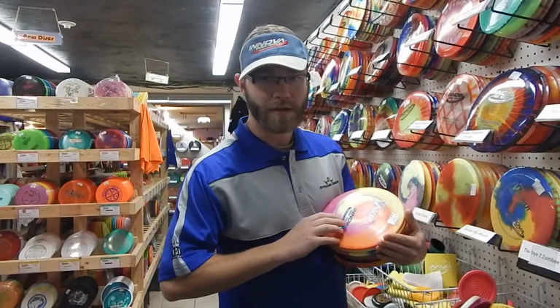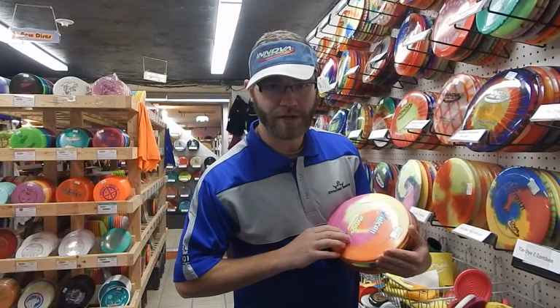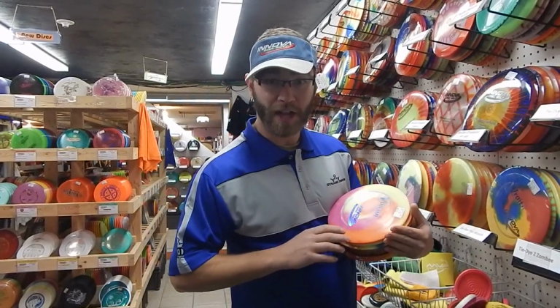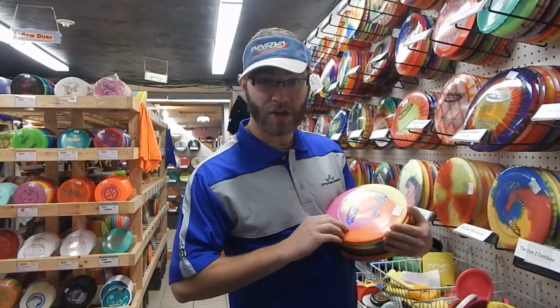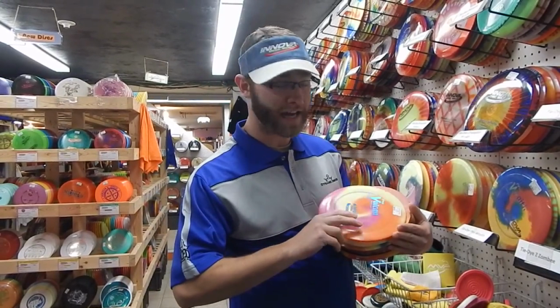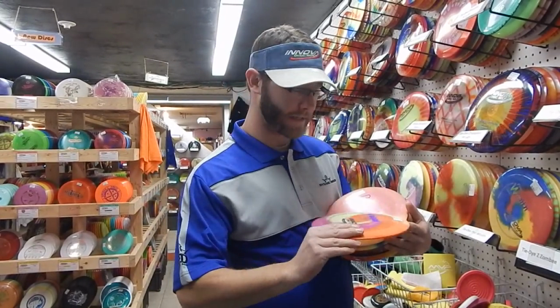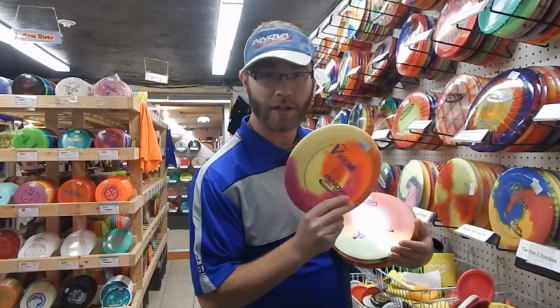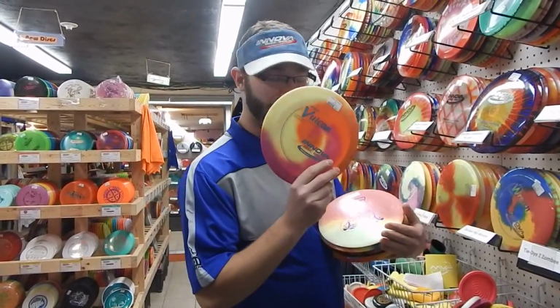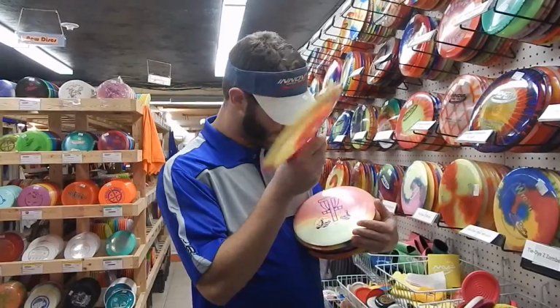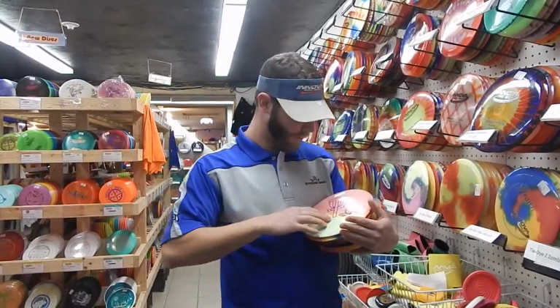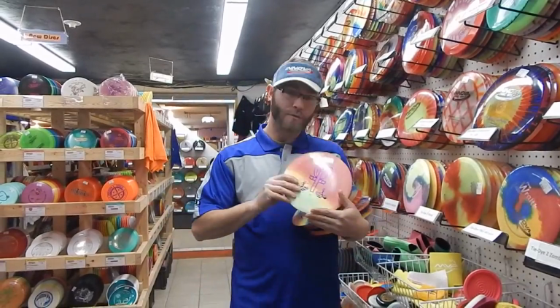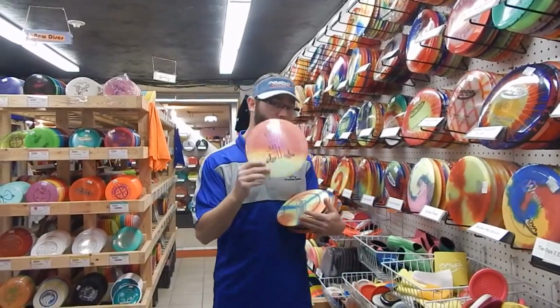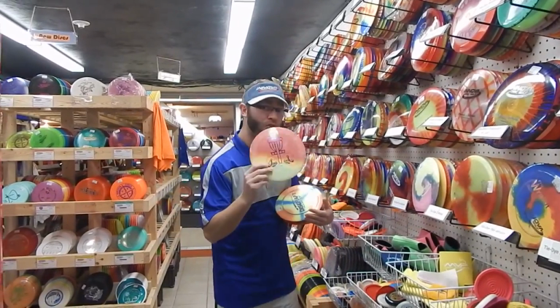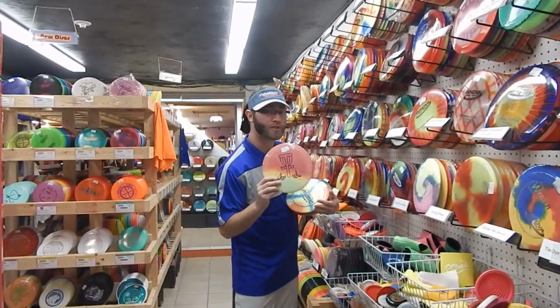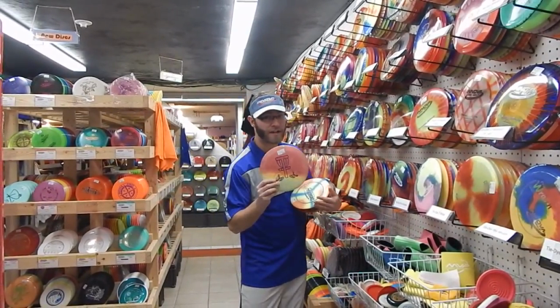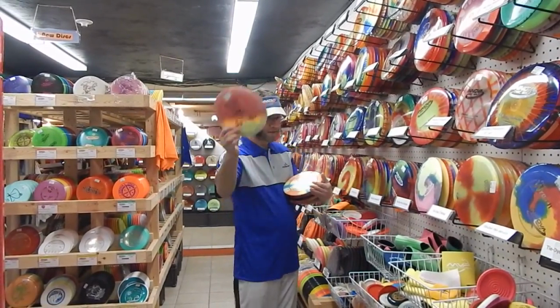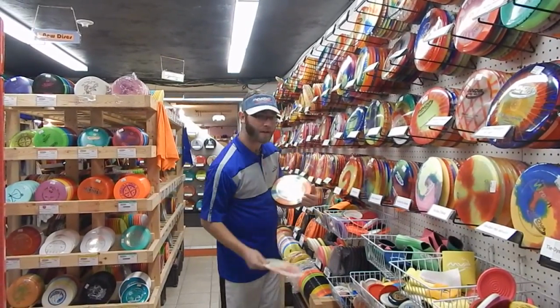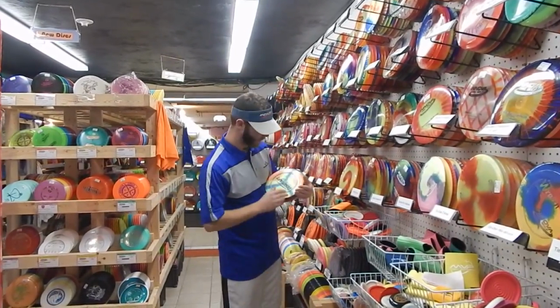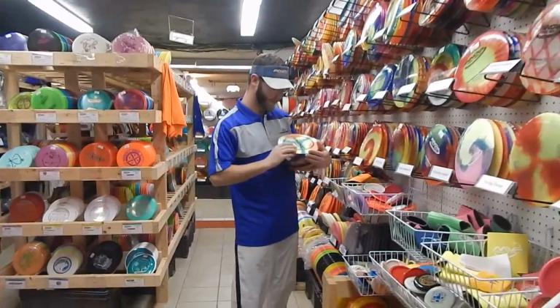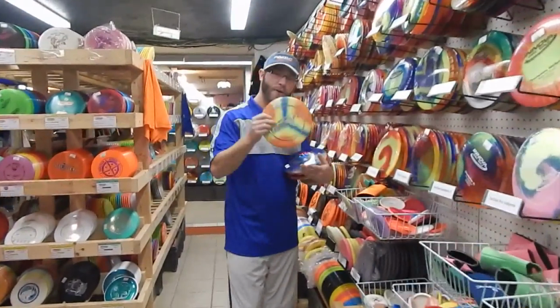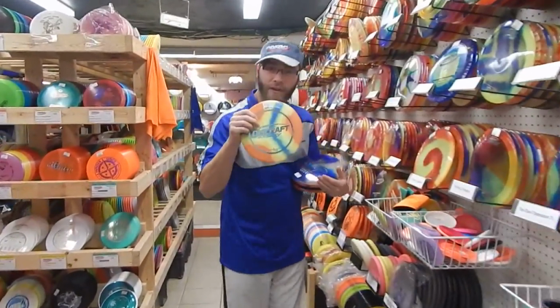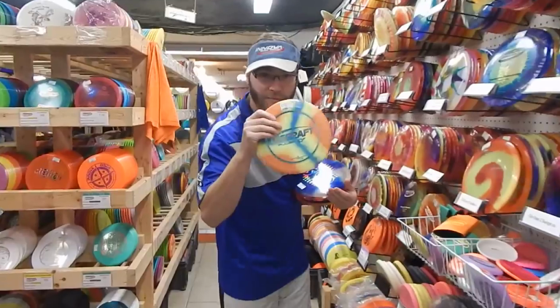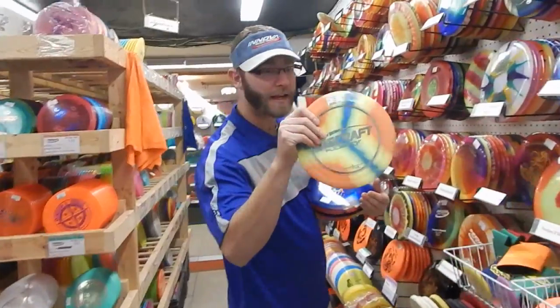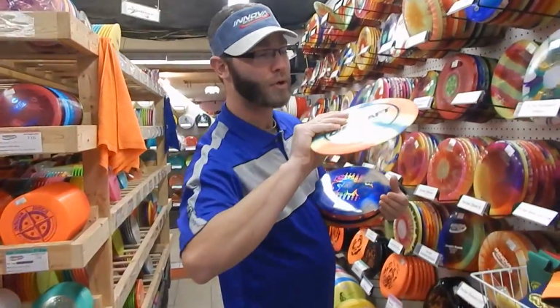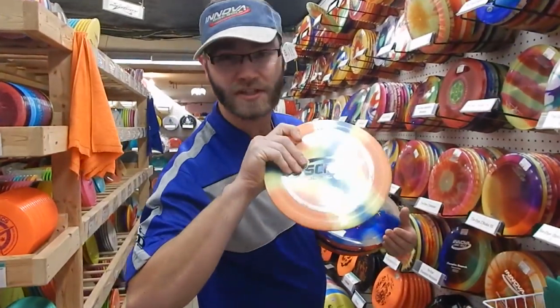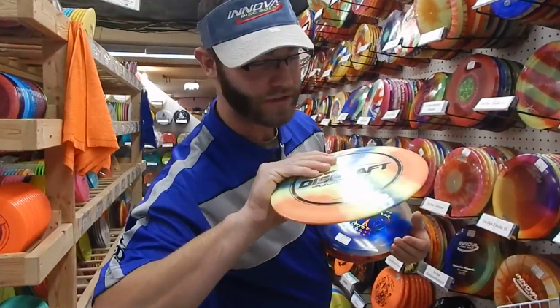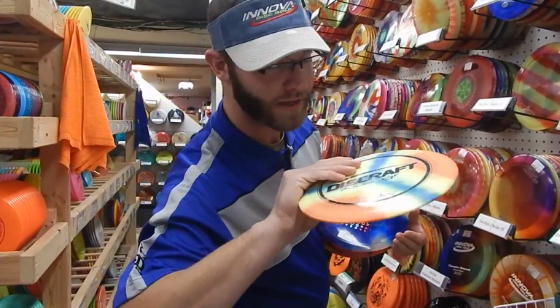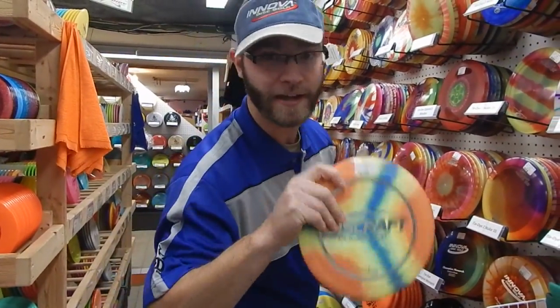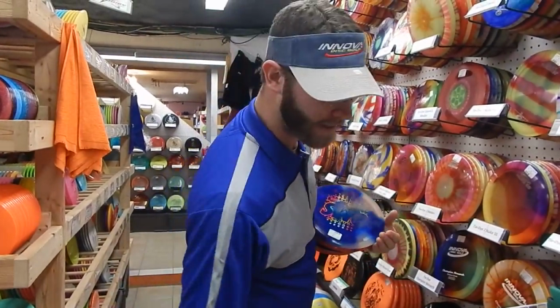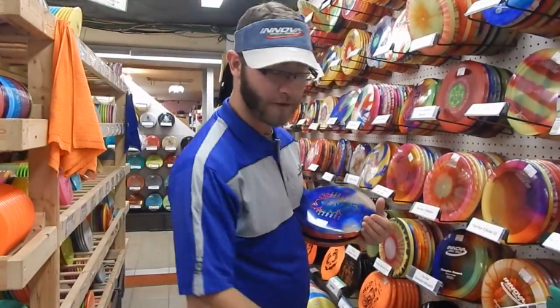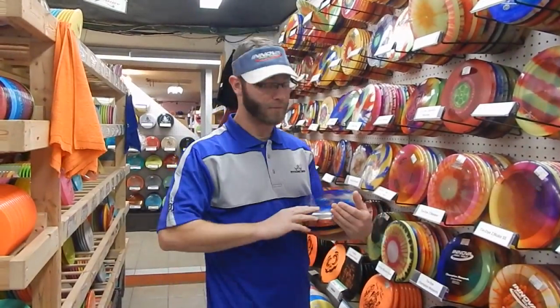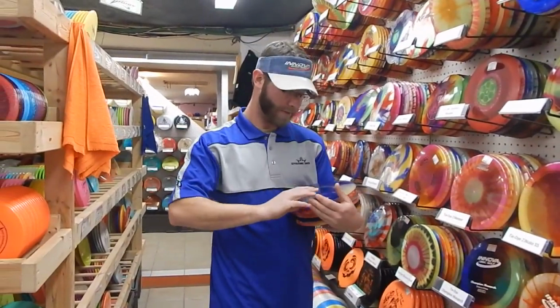Next special: 10% off tie-dyes. We have the Pro Vulcan, our nice old school Star tie-dye Boss. Come with me now — we have our ESP tie-dye Pulsar. These are clearance, $9.99. Tie-dyes are even cheaper now.